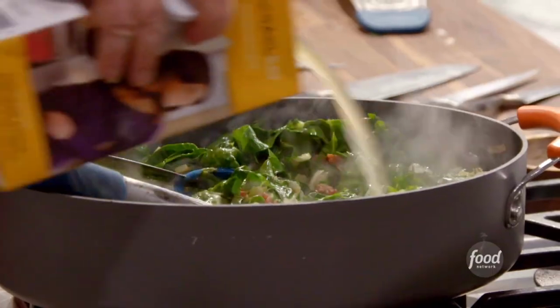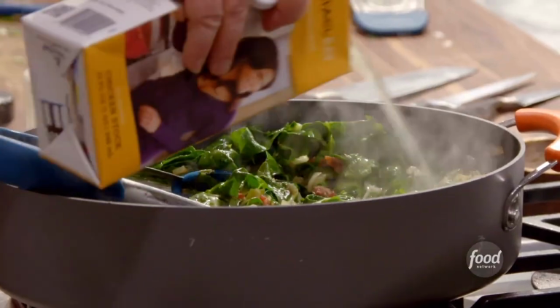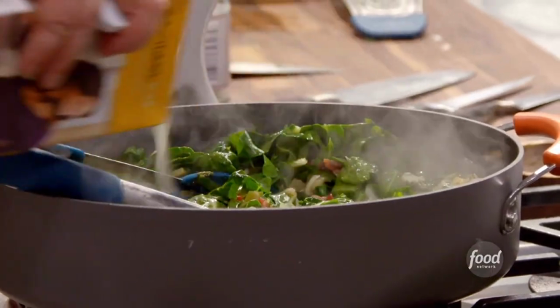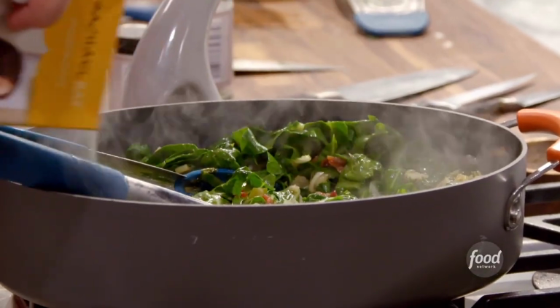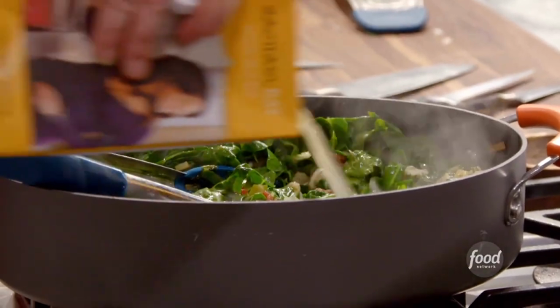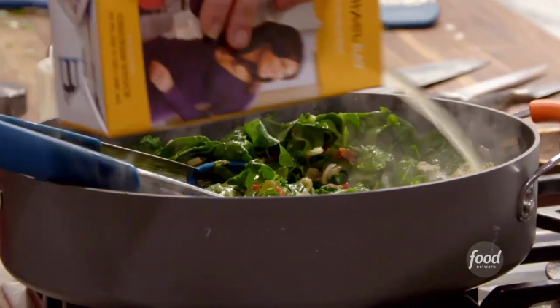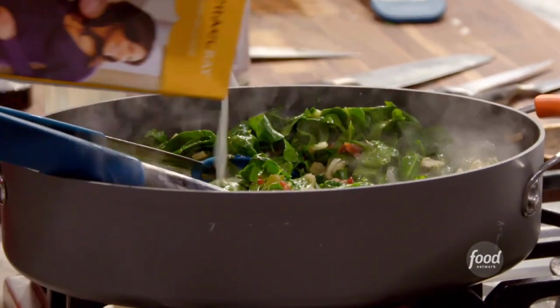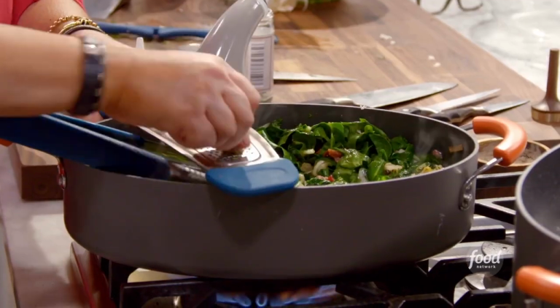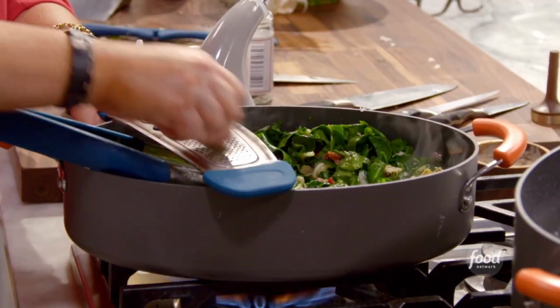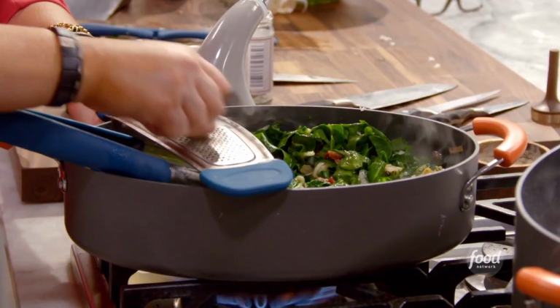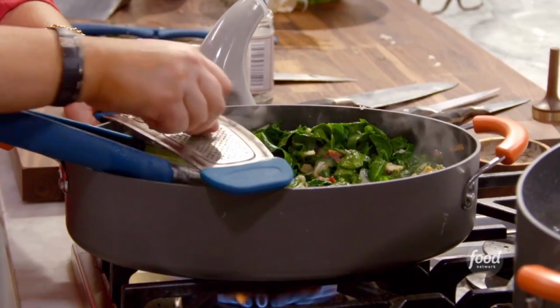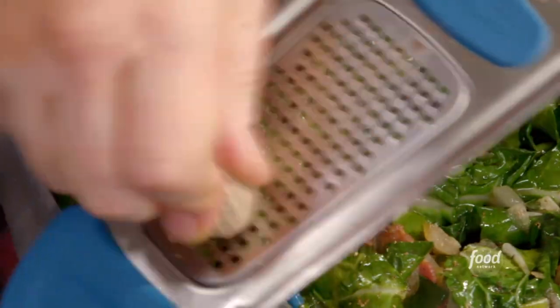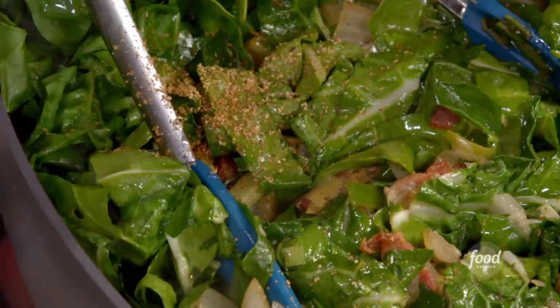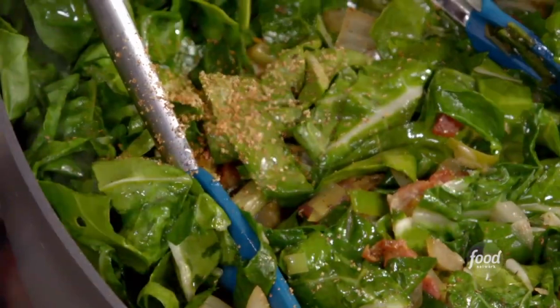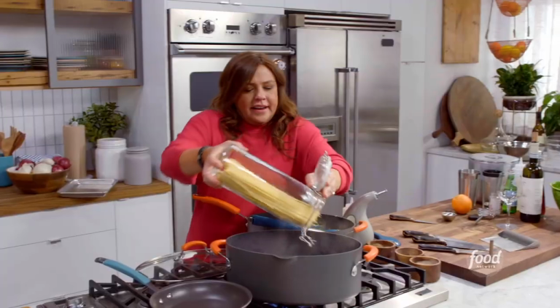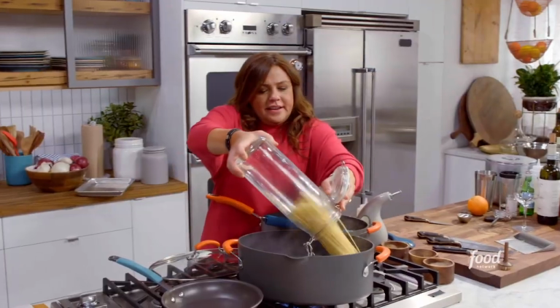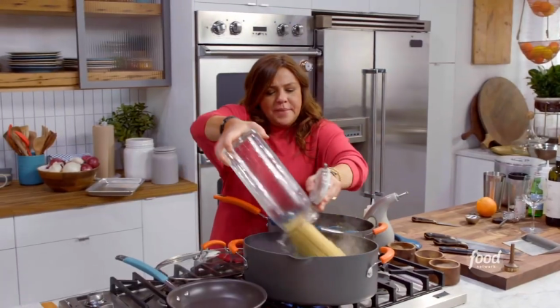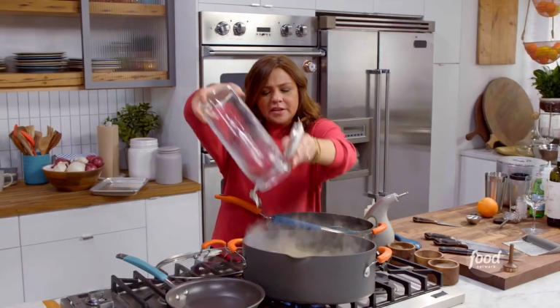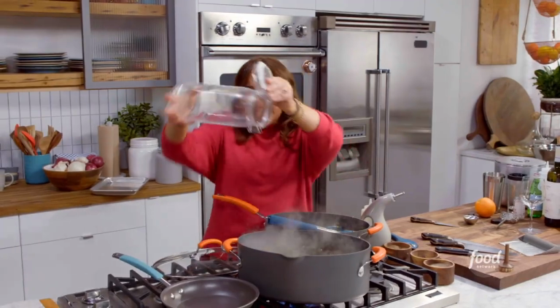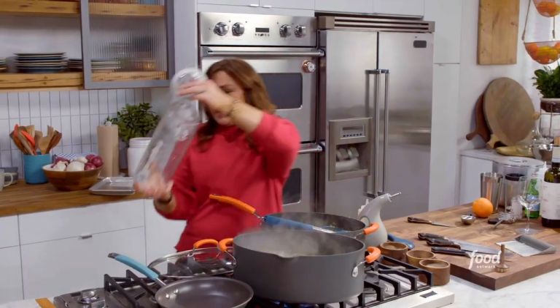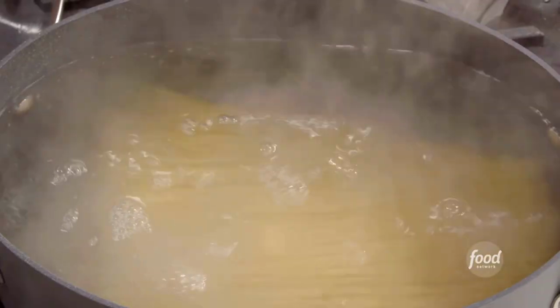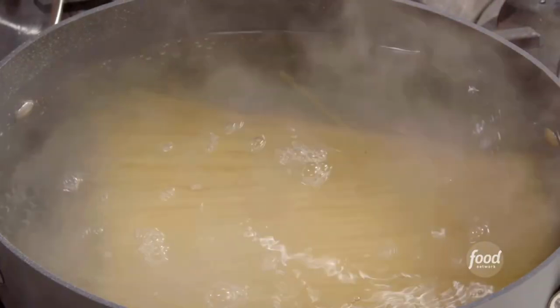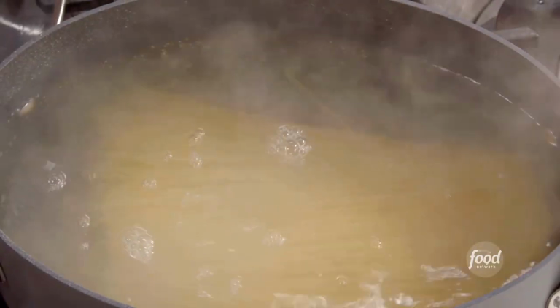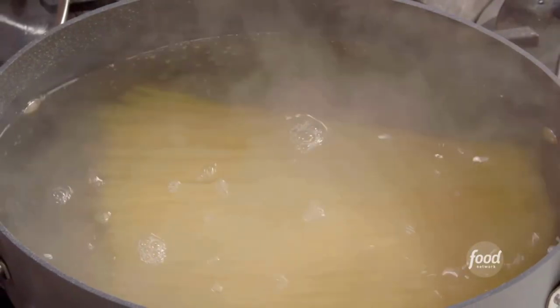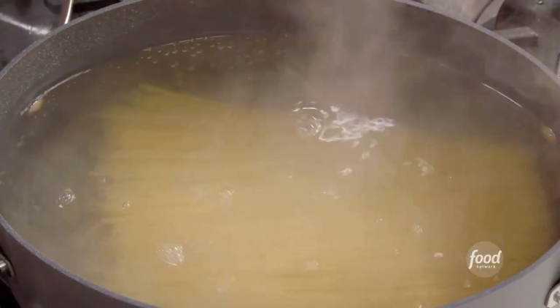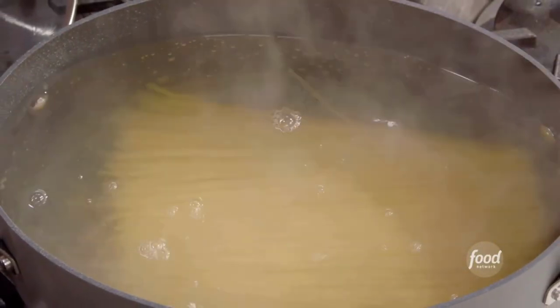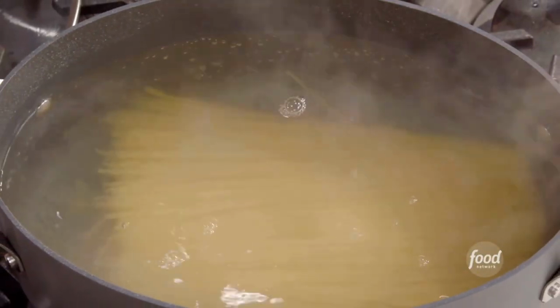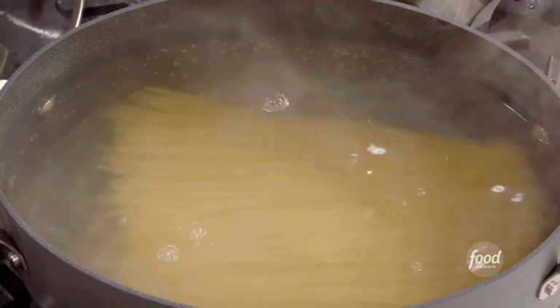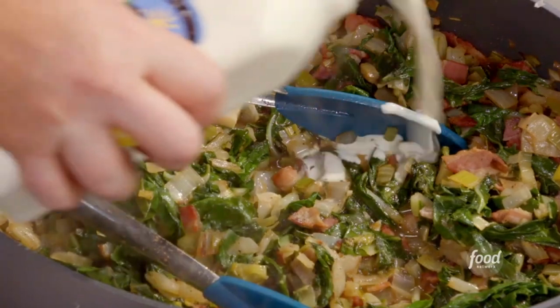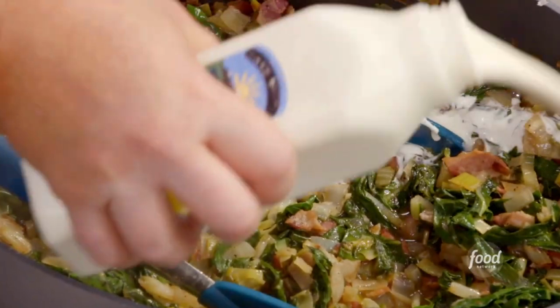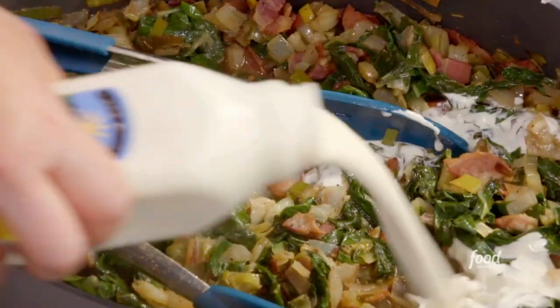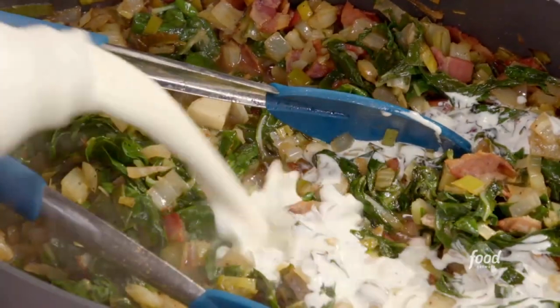Add a shot of stock water. Nutmeg. Pound of pasta into our salty, boiling water. I'm gonna add a little bit of cream.